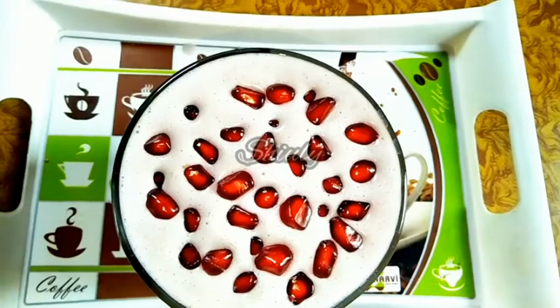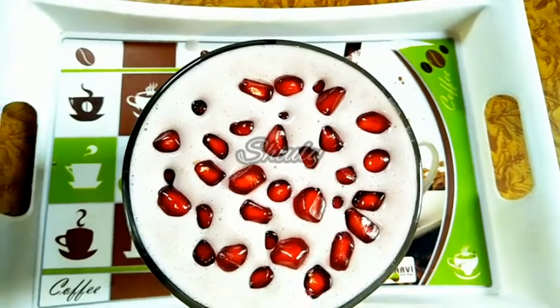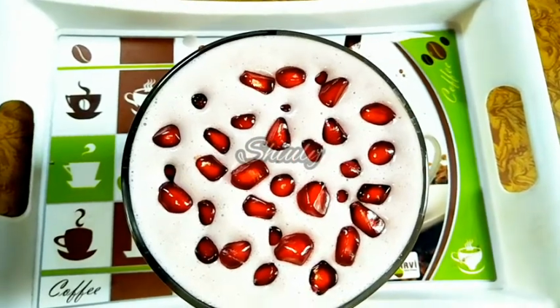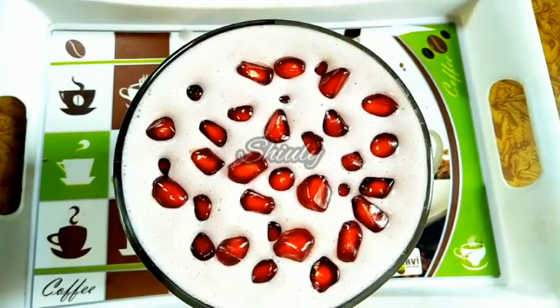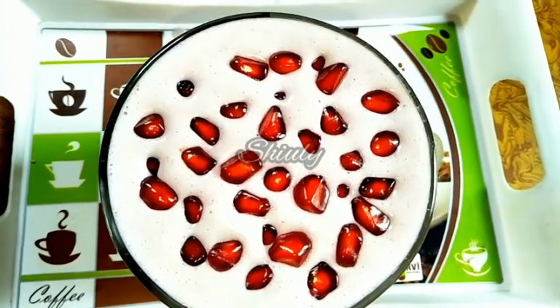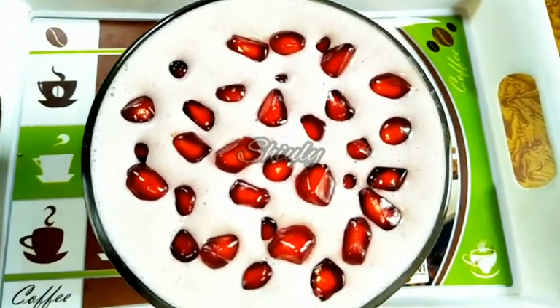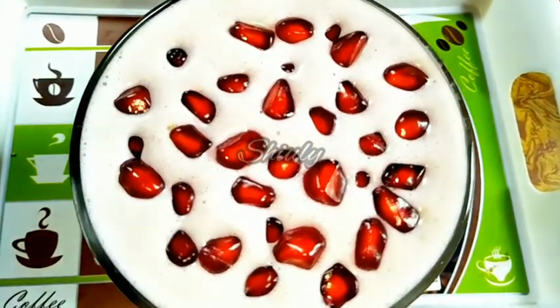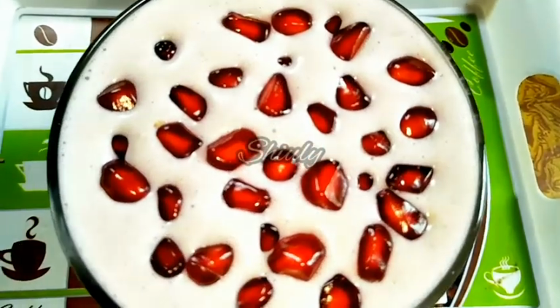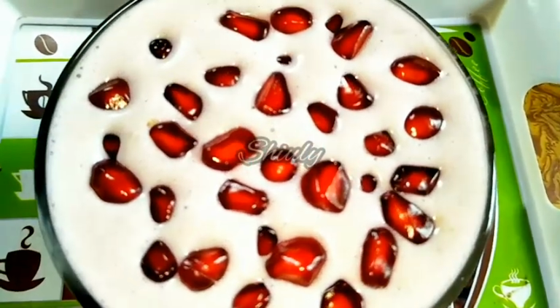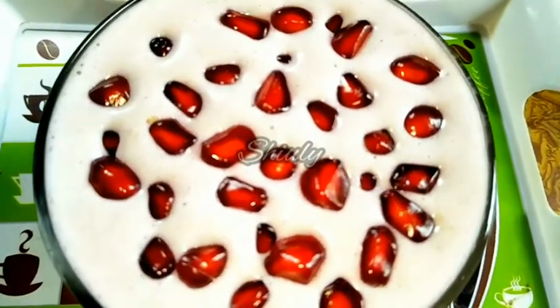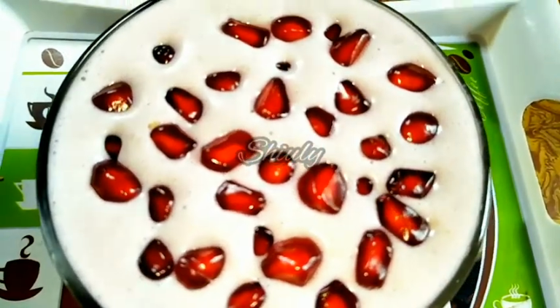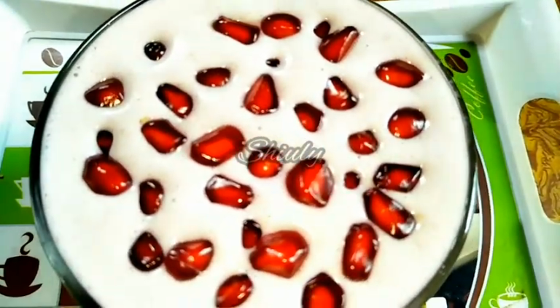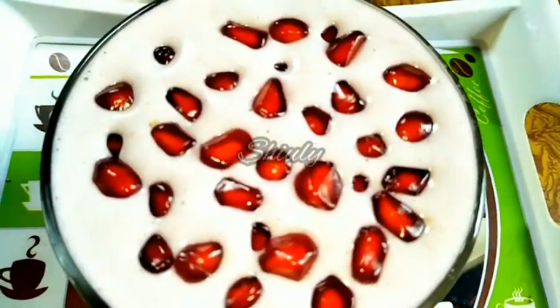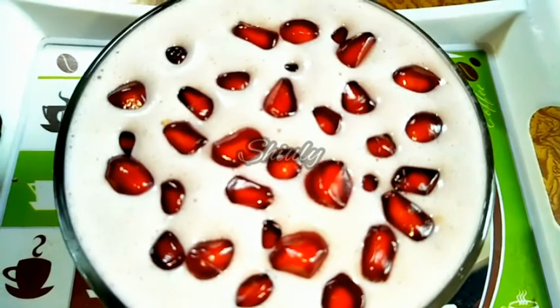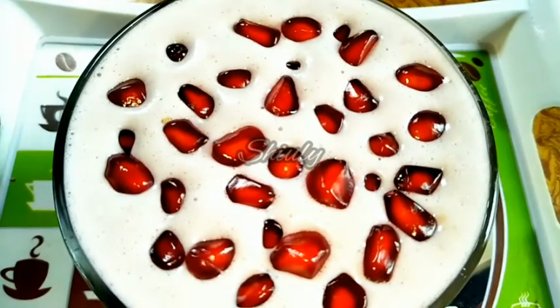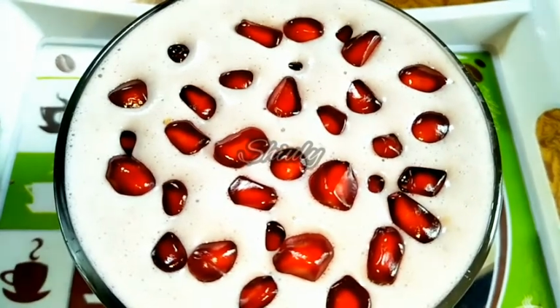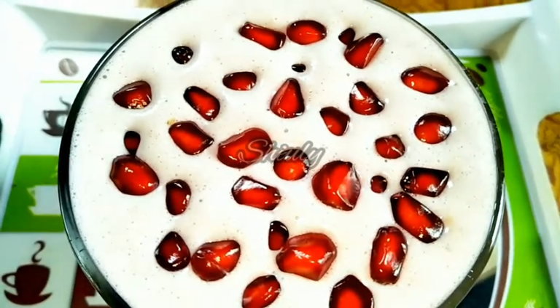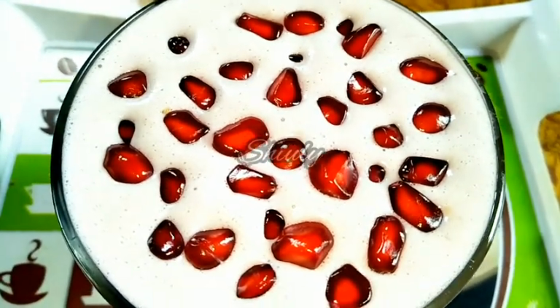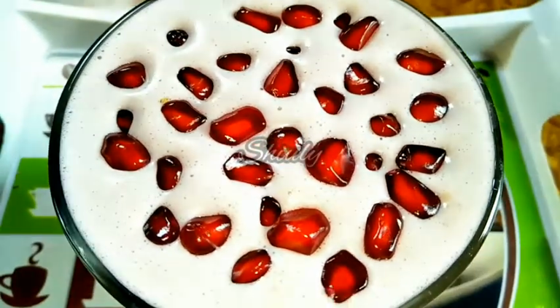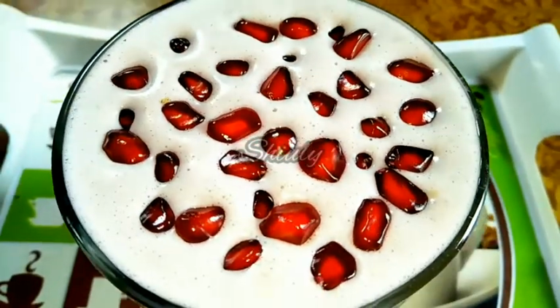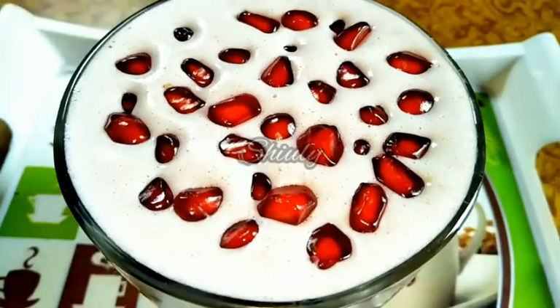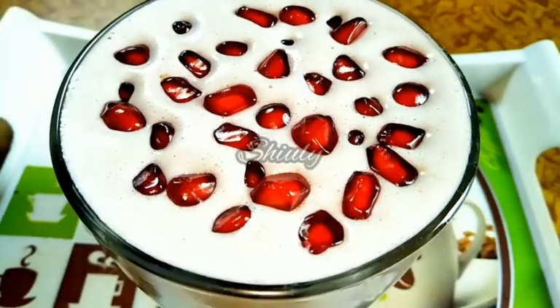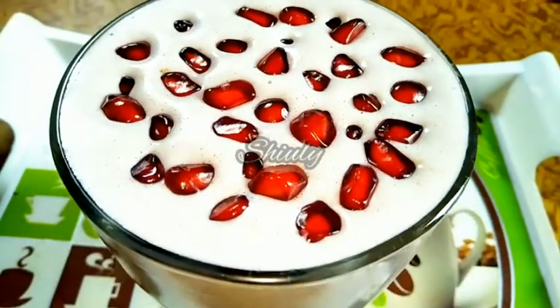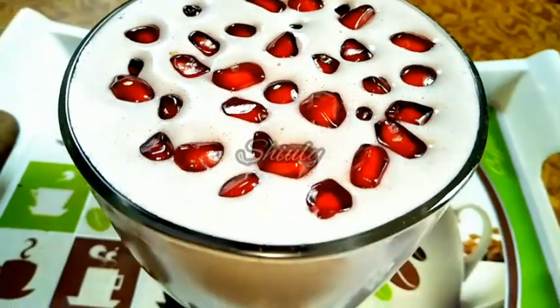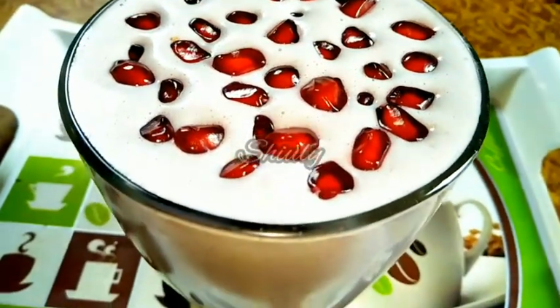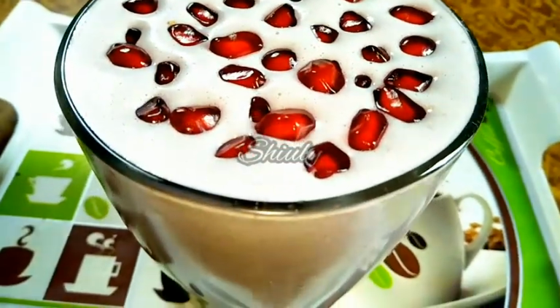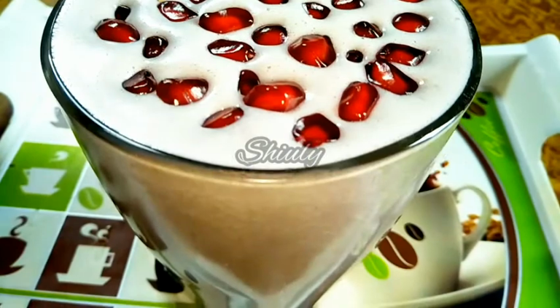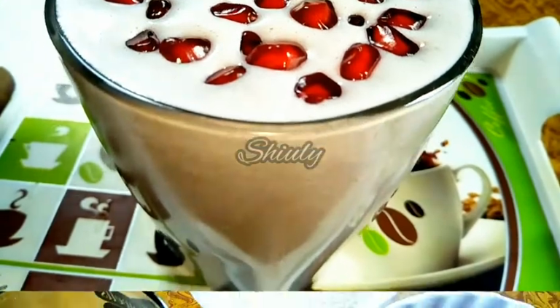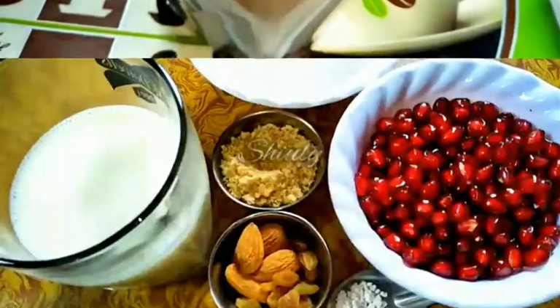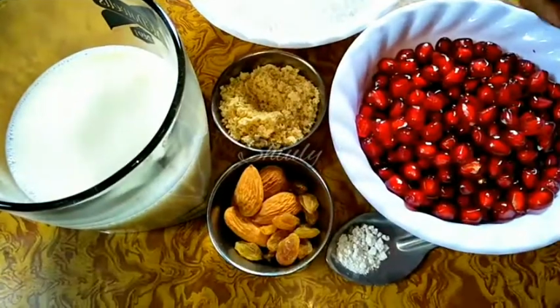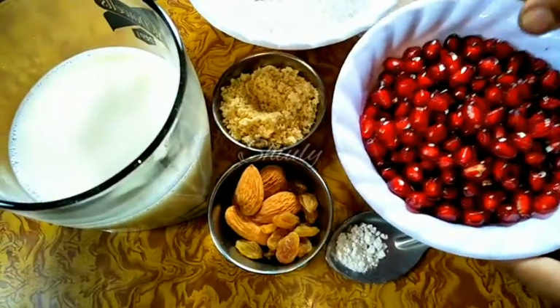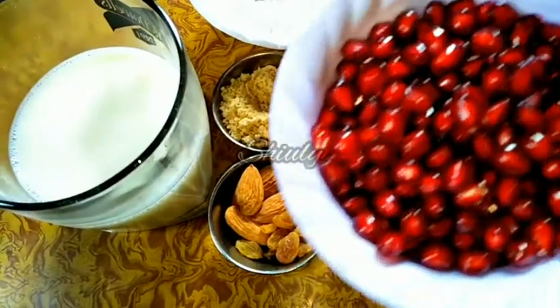Hello guys, here is Shiuli and you are welcome to my kitchen. Today I am going to show you how to make a super healthy, protein-rich pomegranate milkshake. It's a very simple recipe, so let's see.